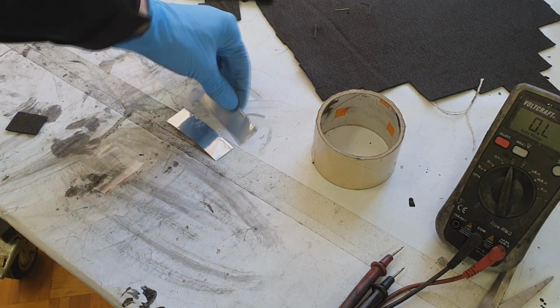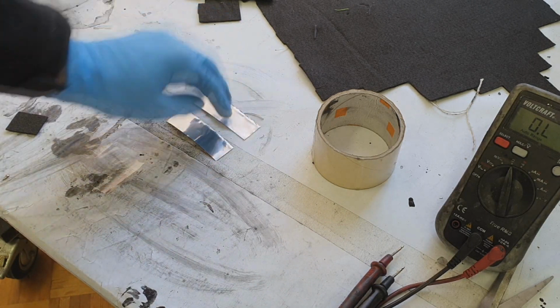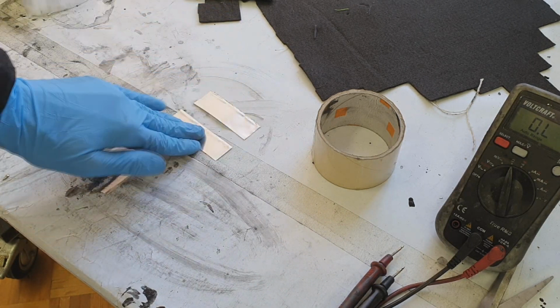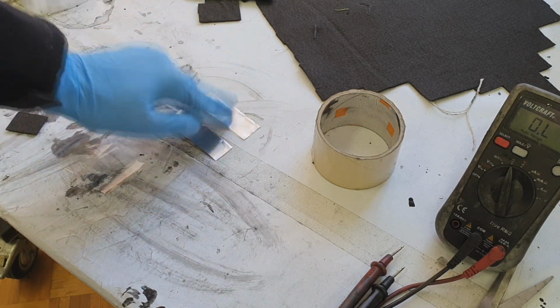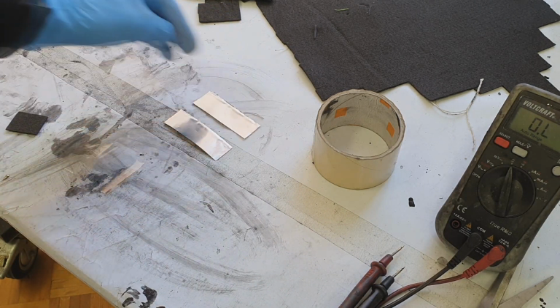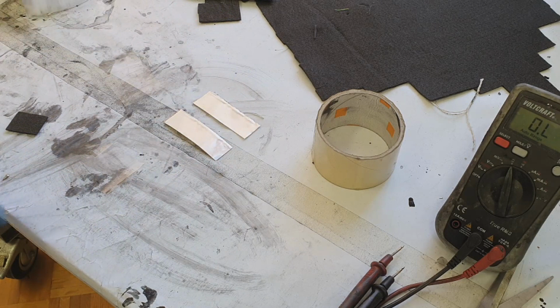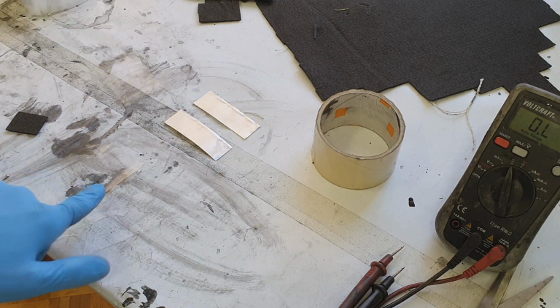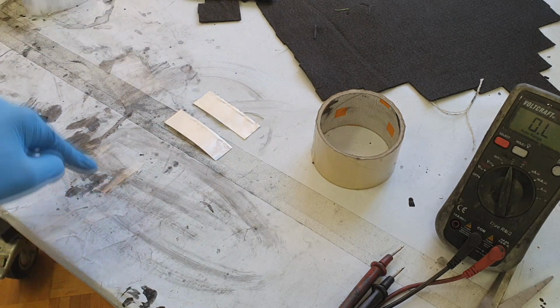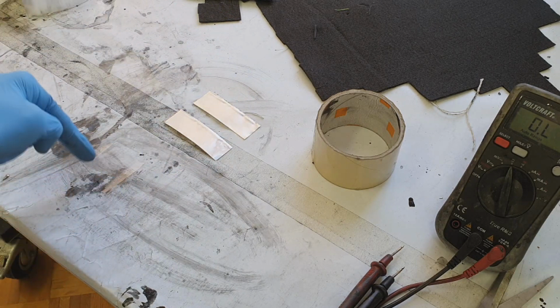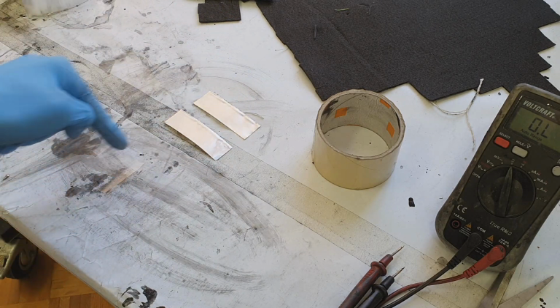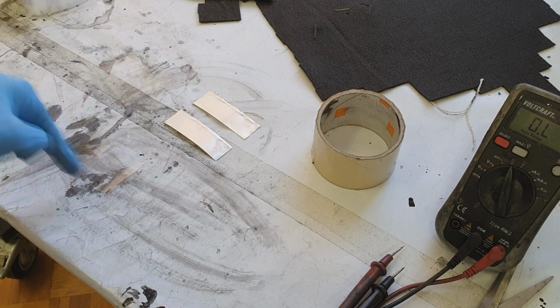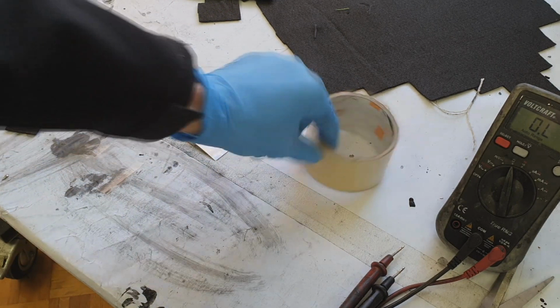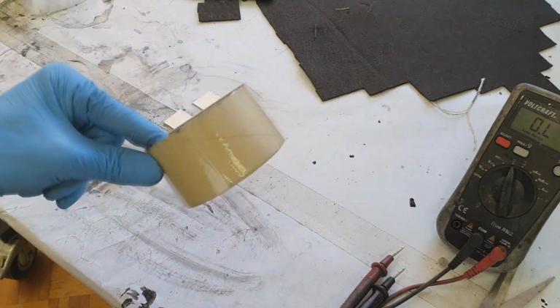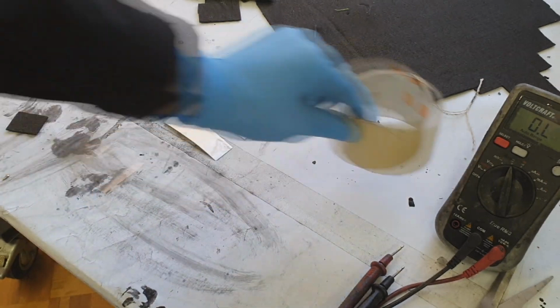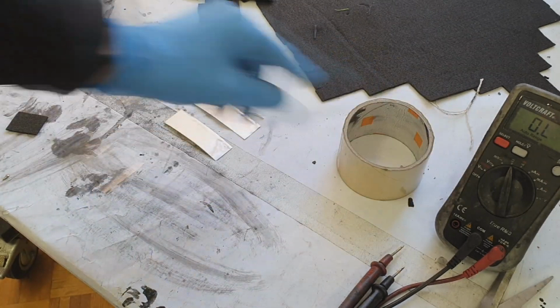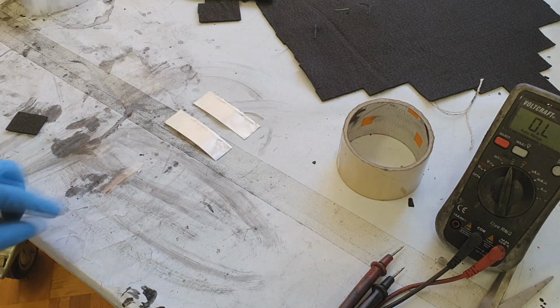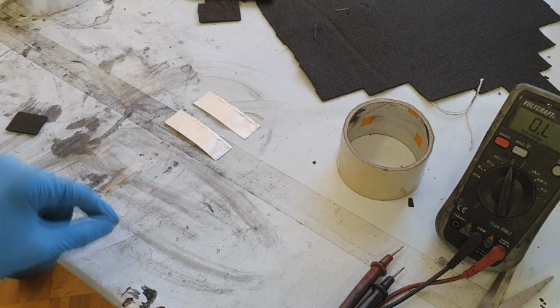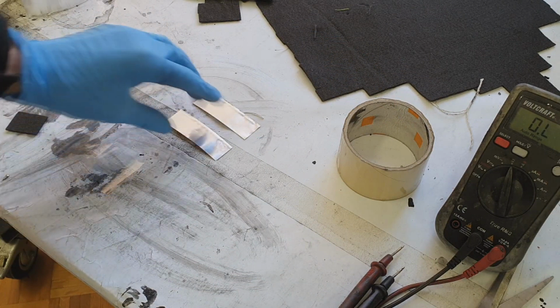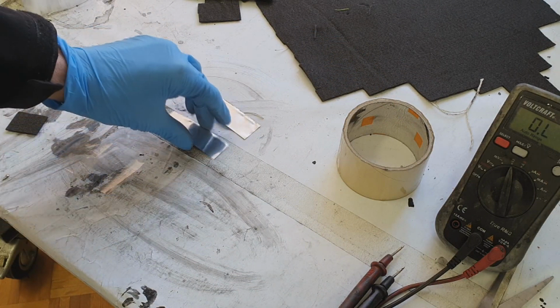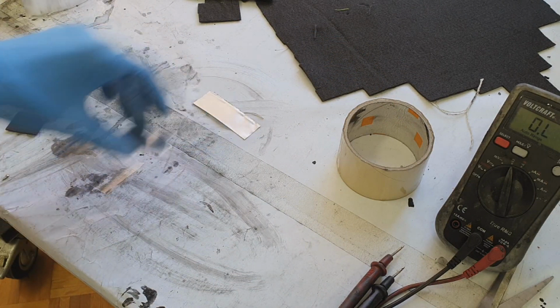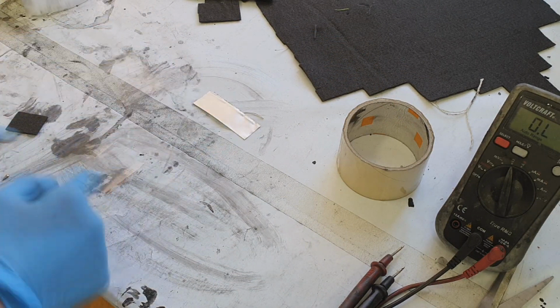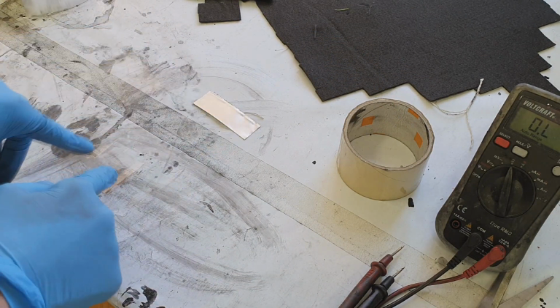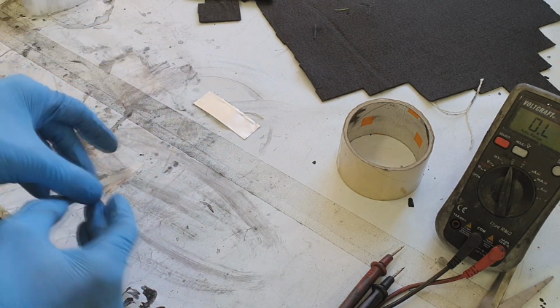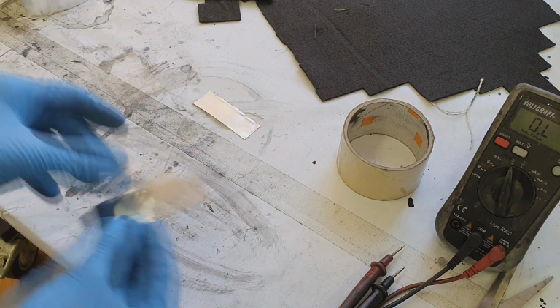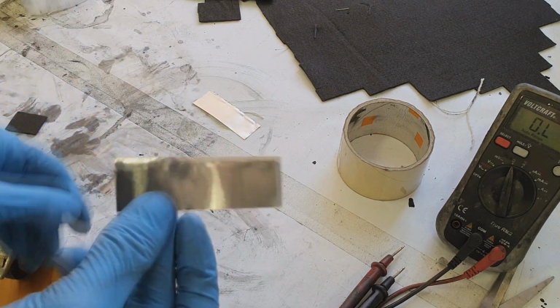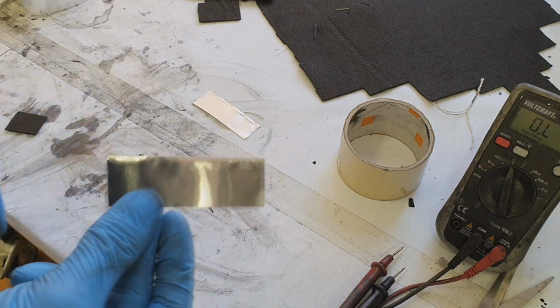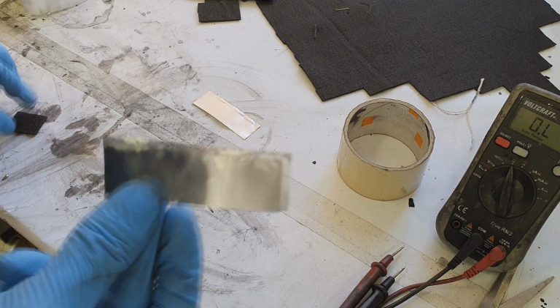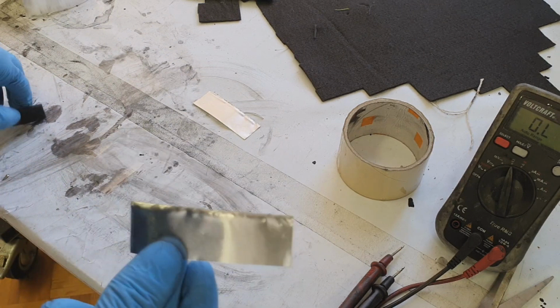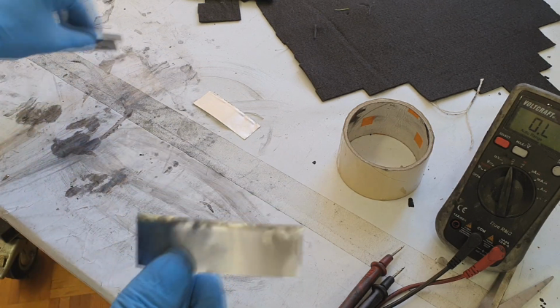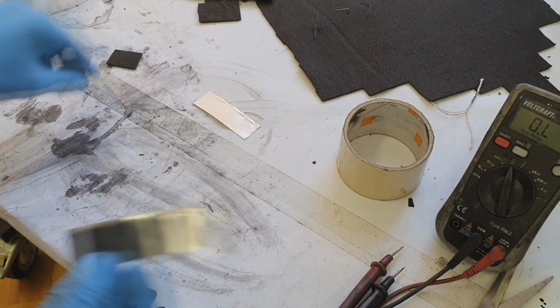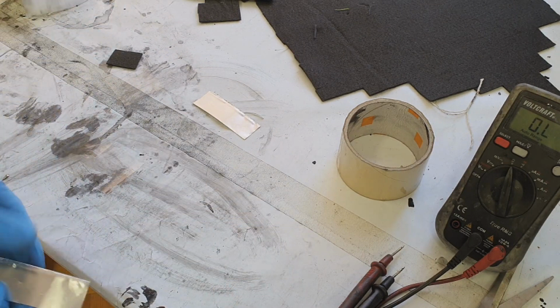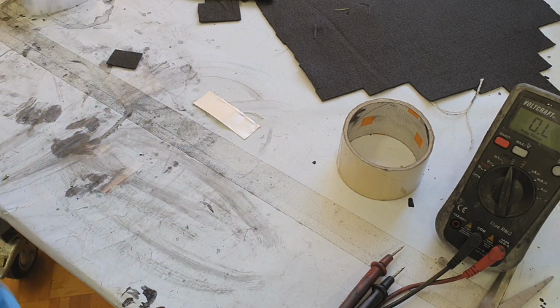Here I cut the electrodes — I have two aluminum electrodes. I have this normal tape, and on this normal tape I will put the first aluminum electrode.